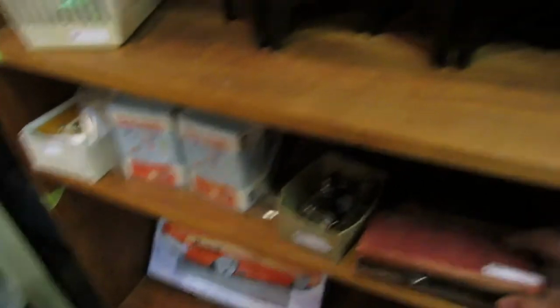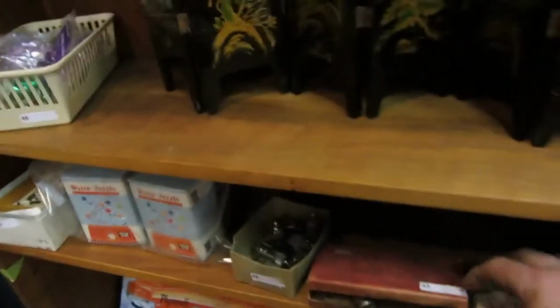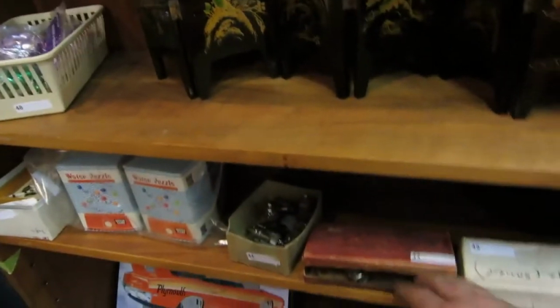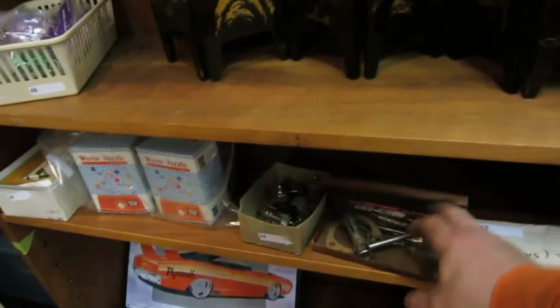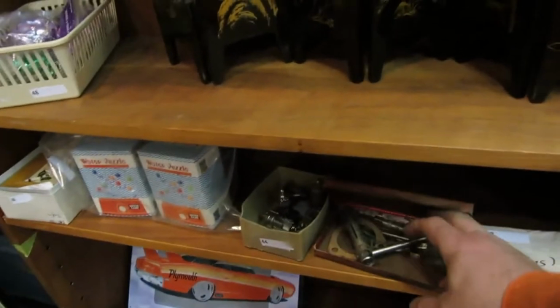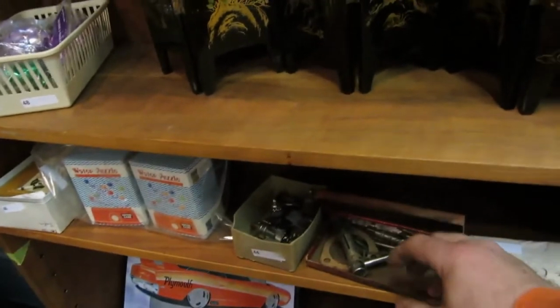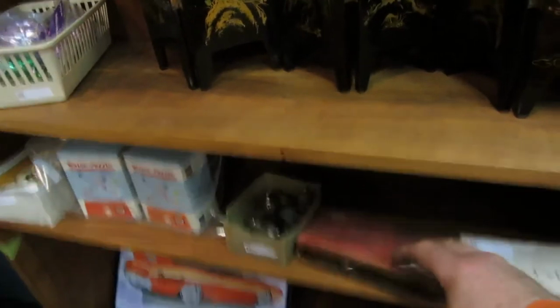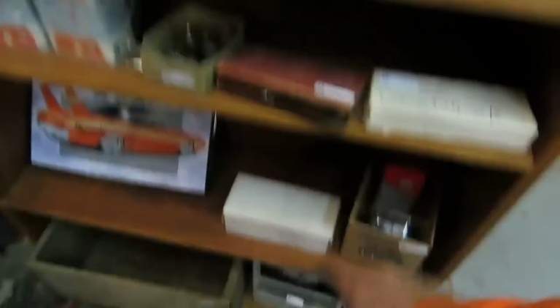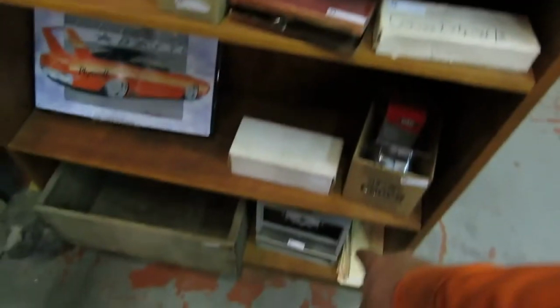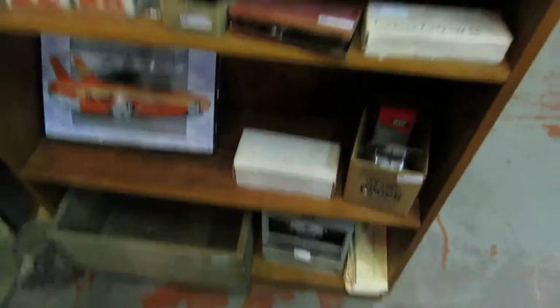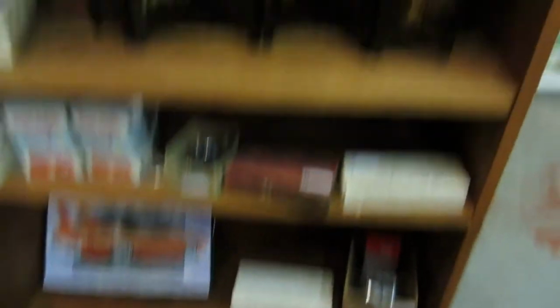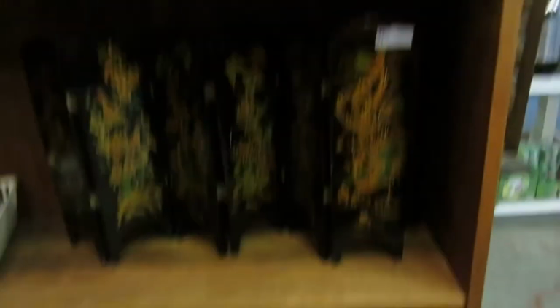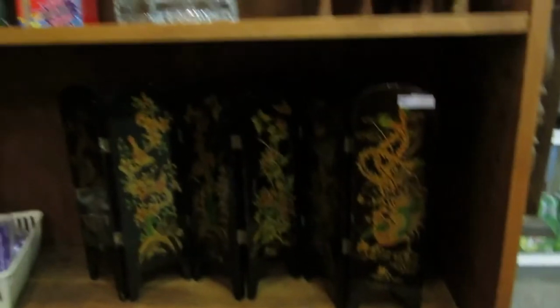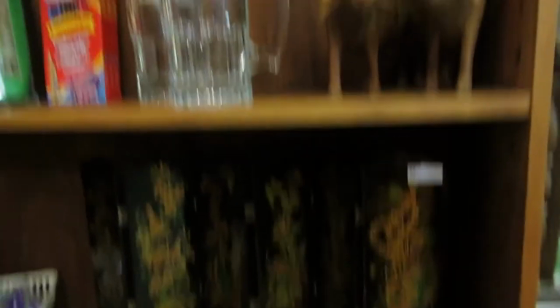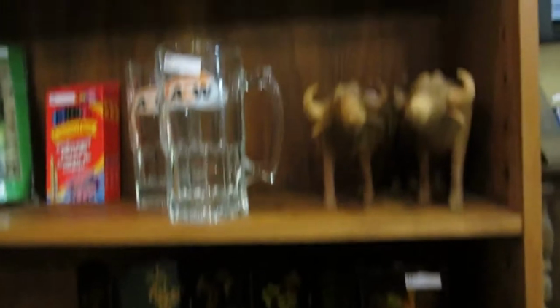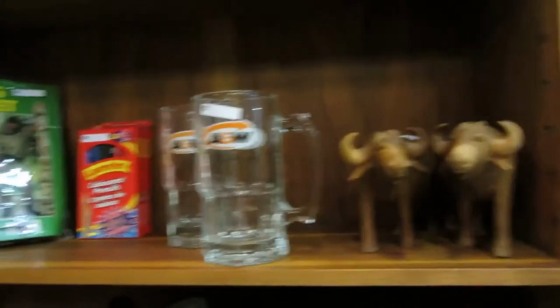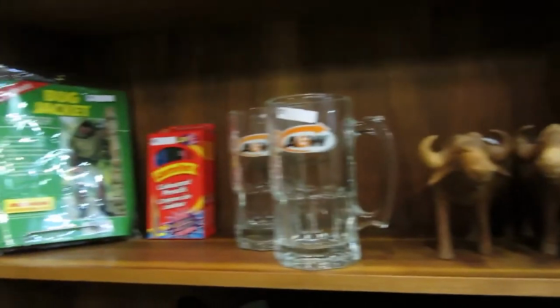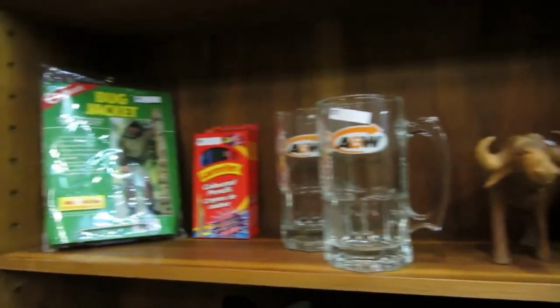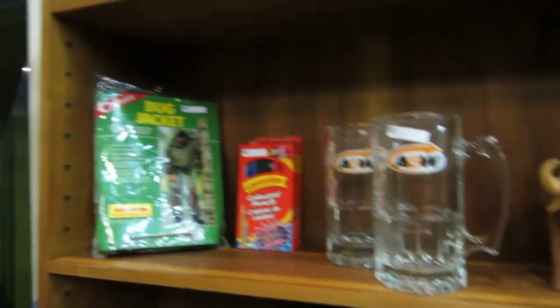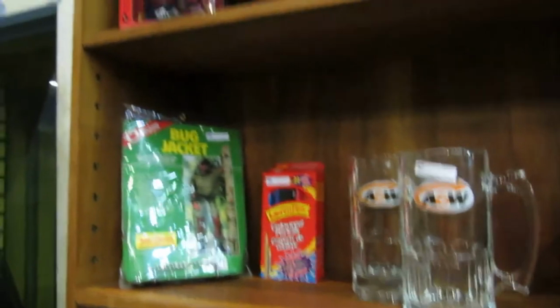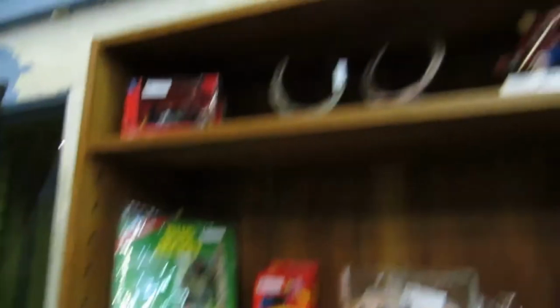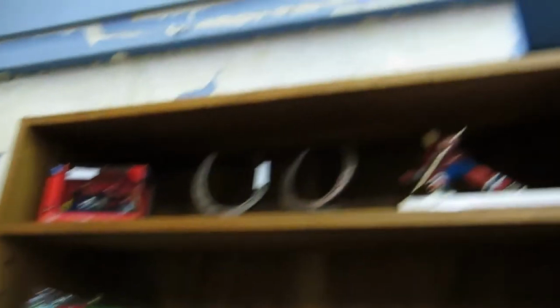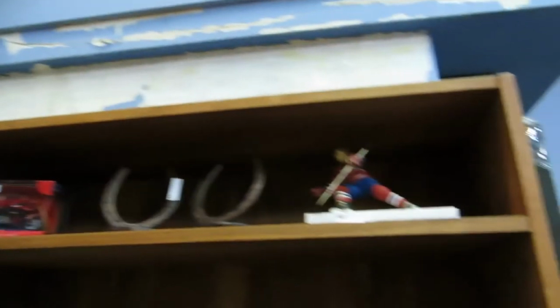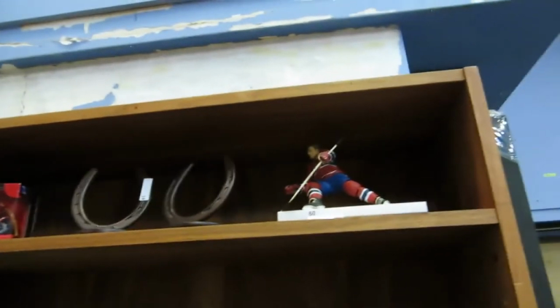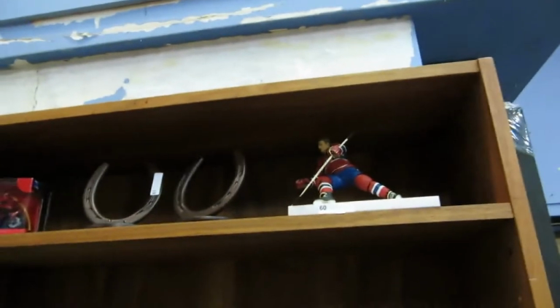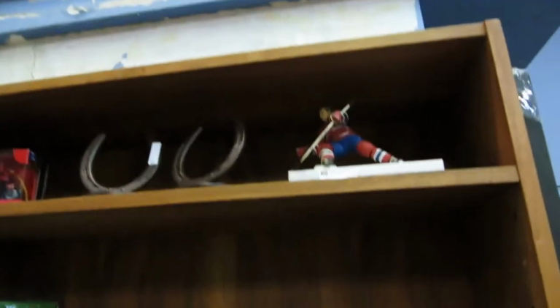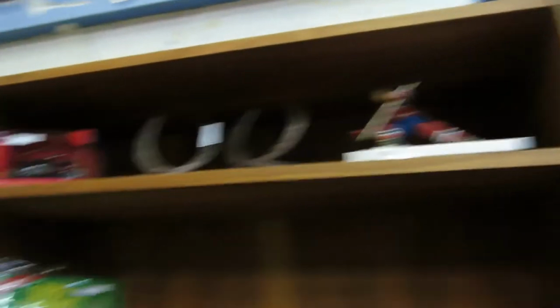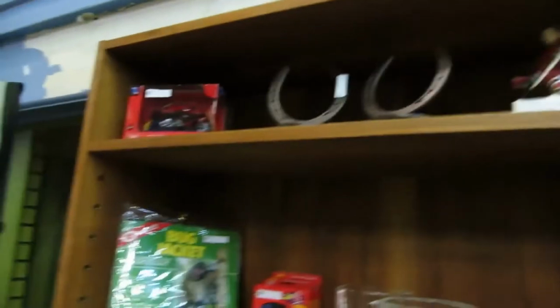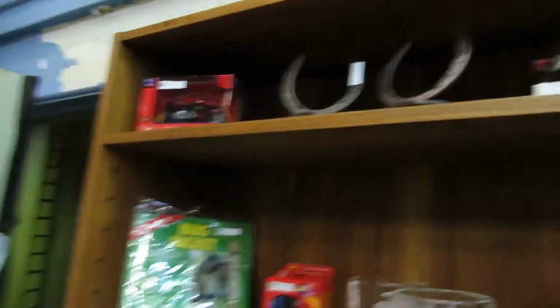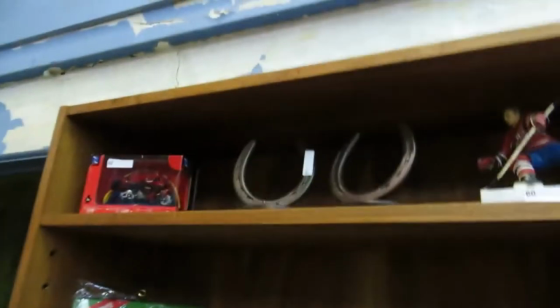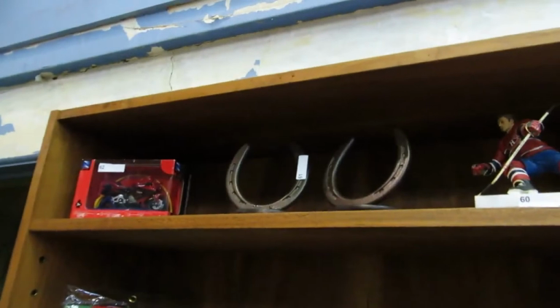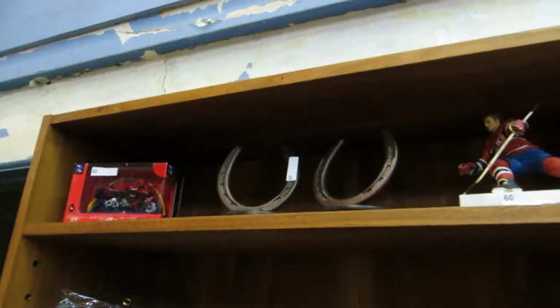We've got puzzles, a tool — it's just a time clock. And then we've got bowls, A&W items, pencil crayons, horseshoes. You can see there's a horseshoe up here.